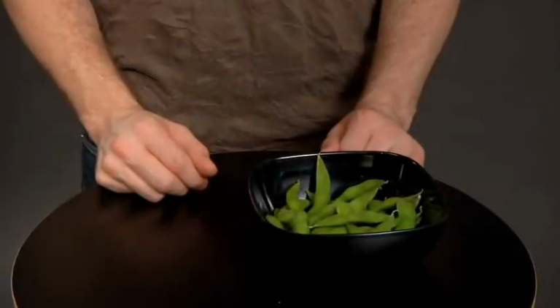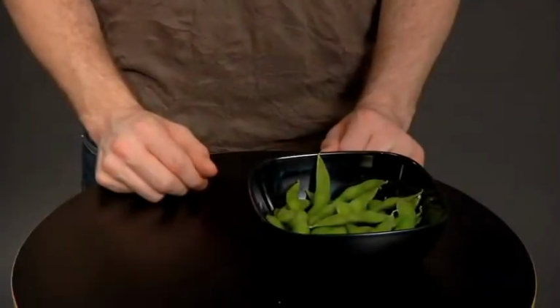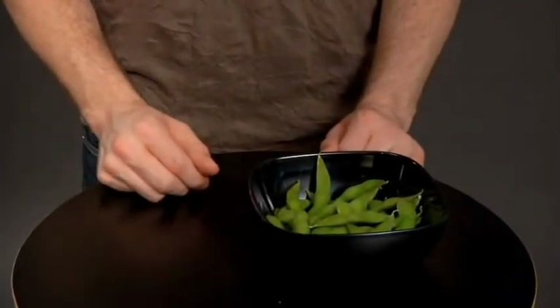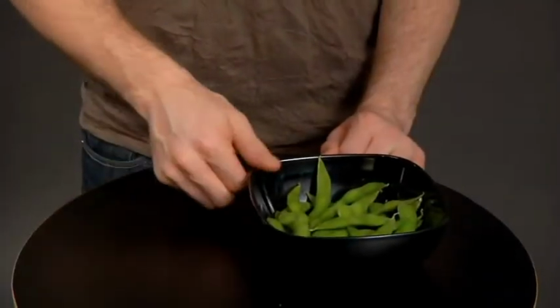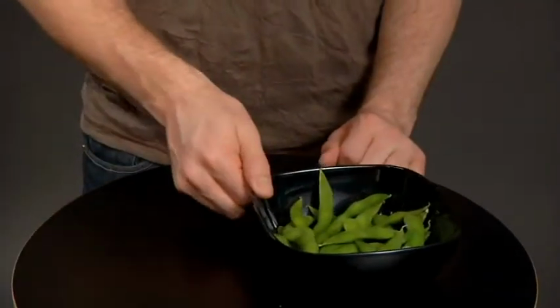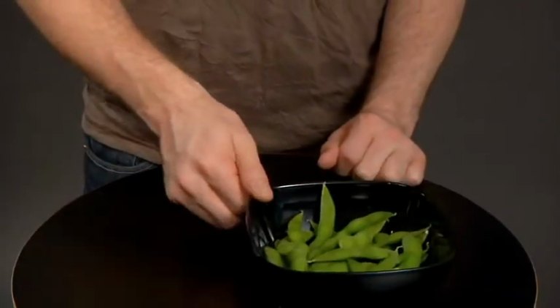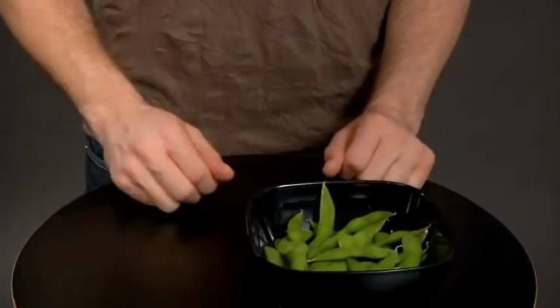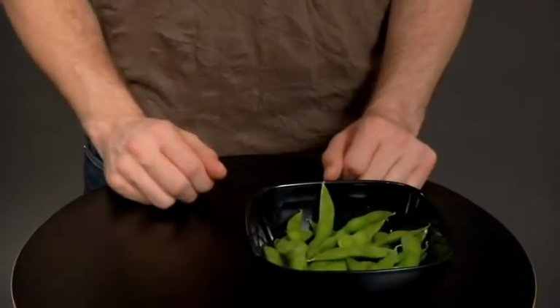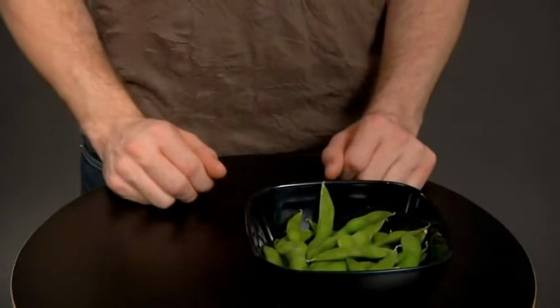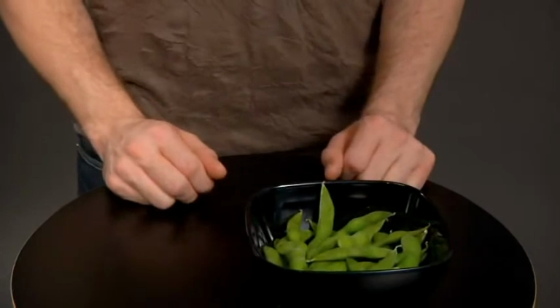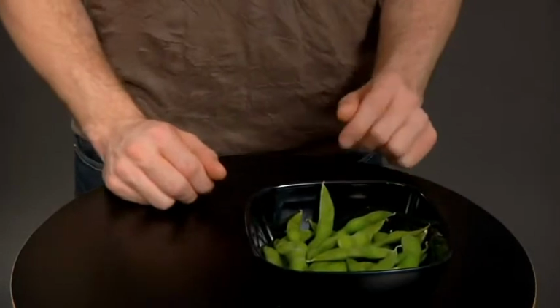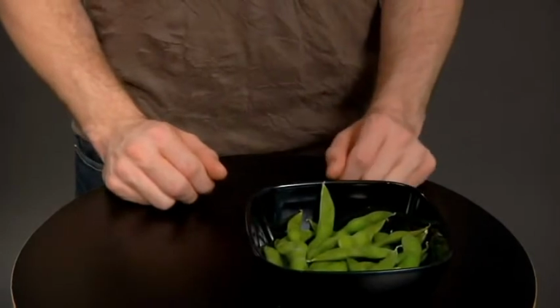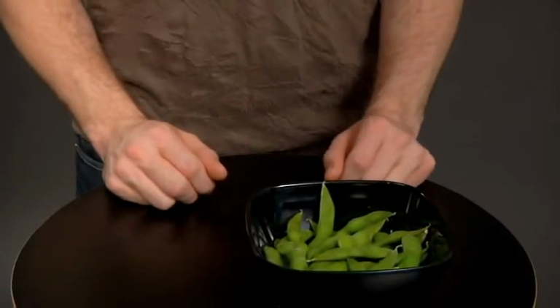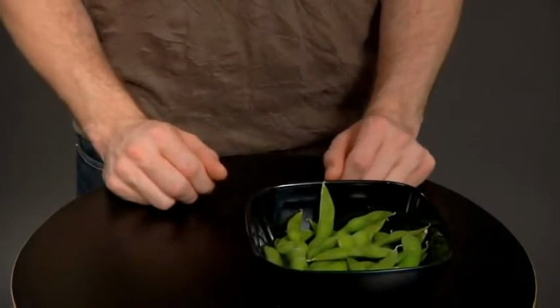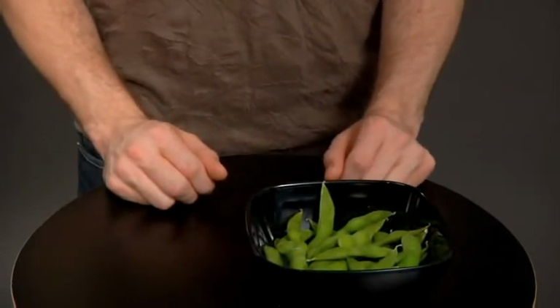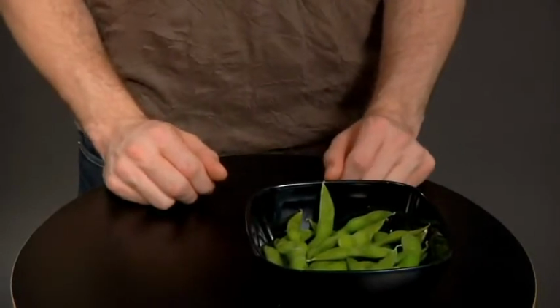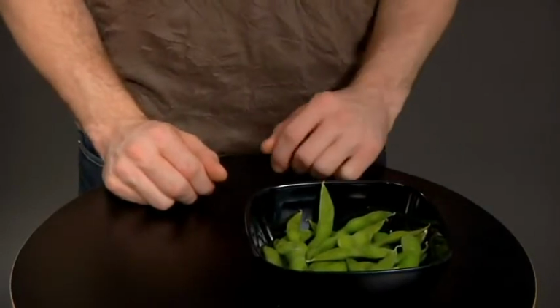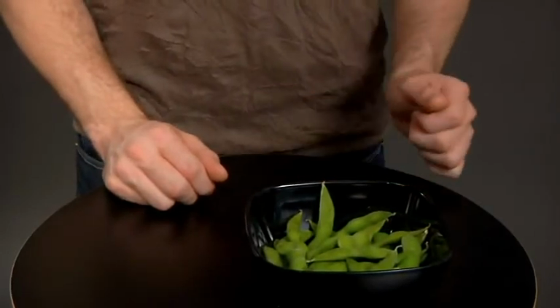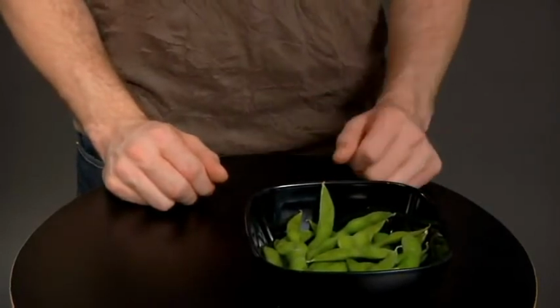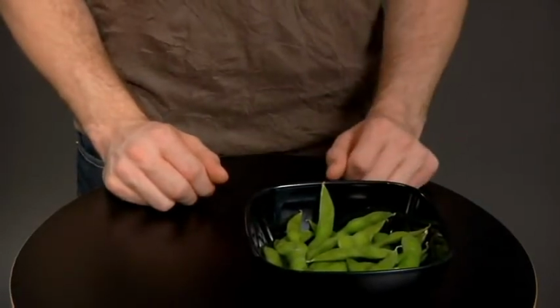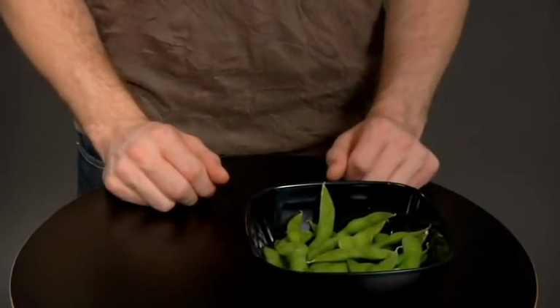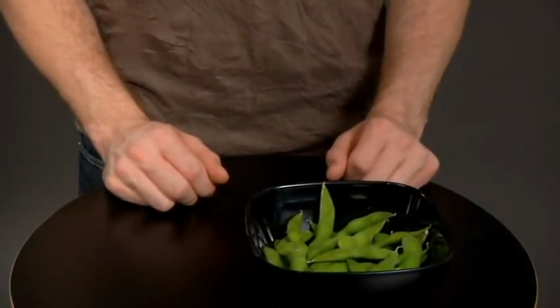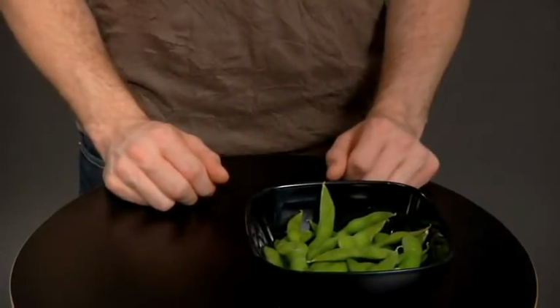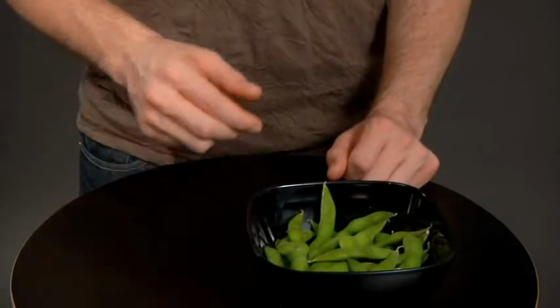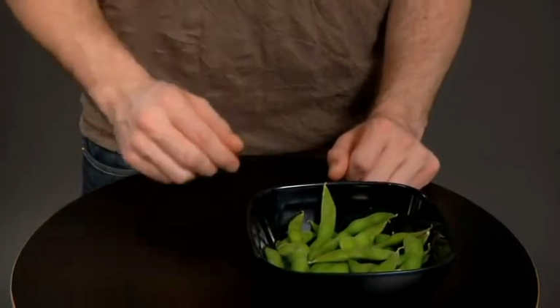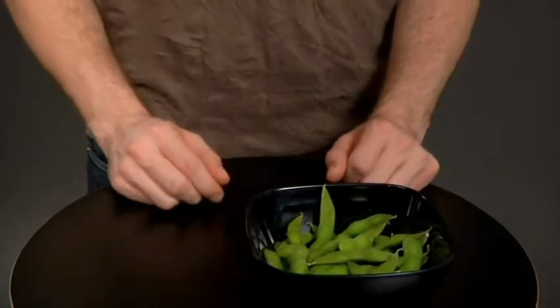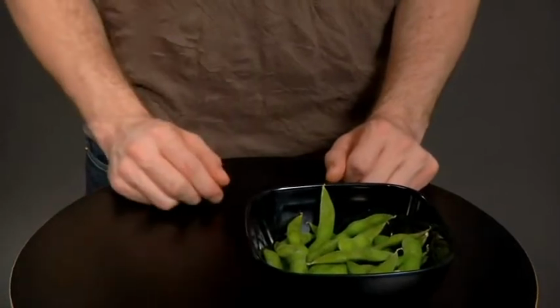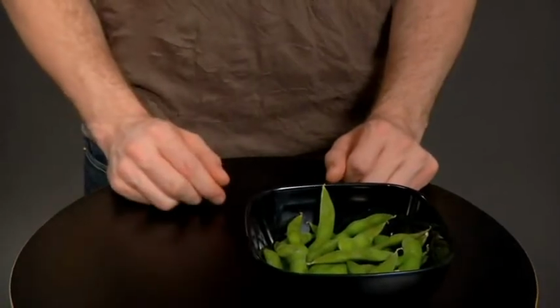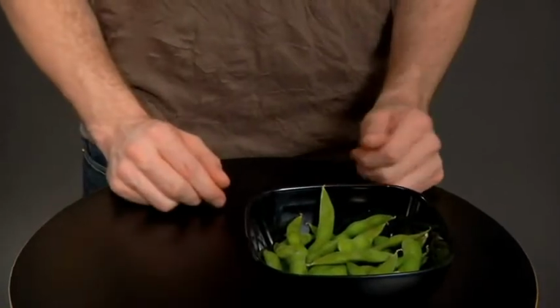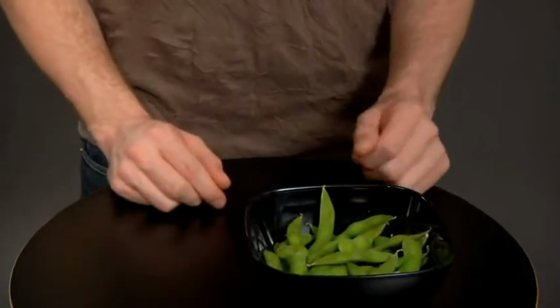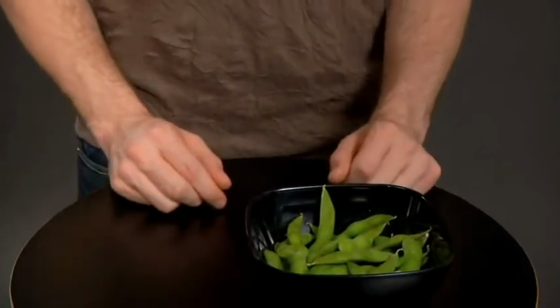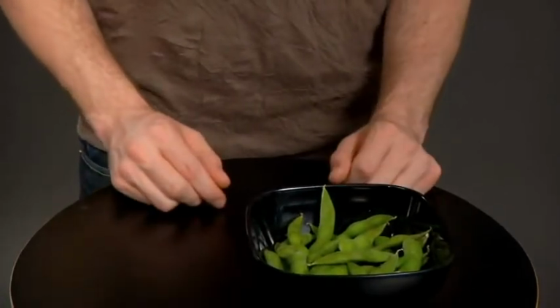Depending on whether I was able to obtain some edamame during our lecture, you might not have seen this trick. I love eating sushi and whenever I dine, I always order a bowl of edamame. So, here's a trick with them.